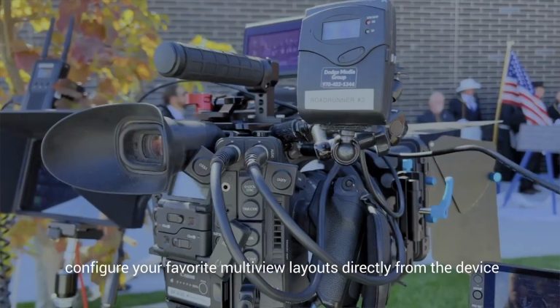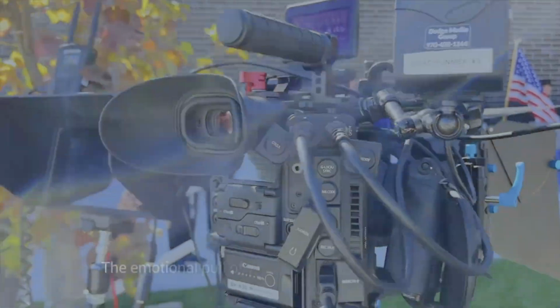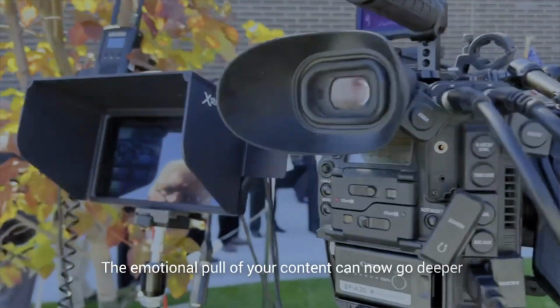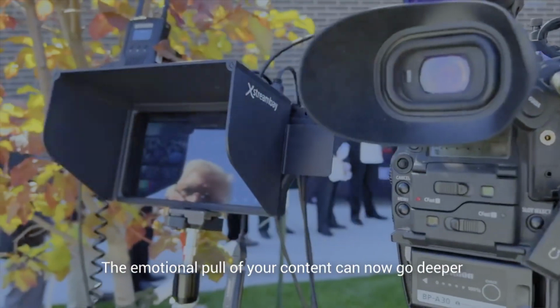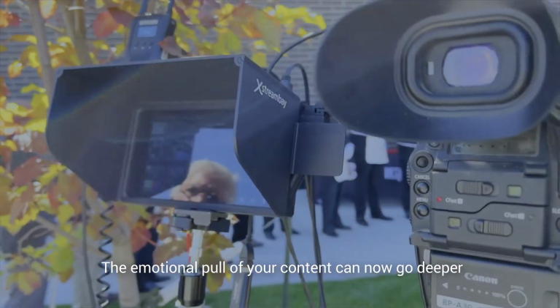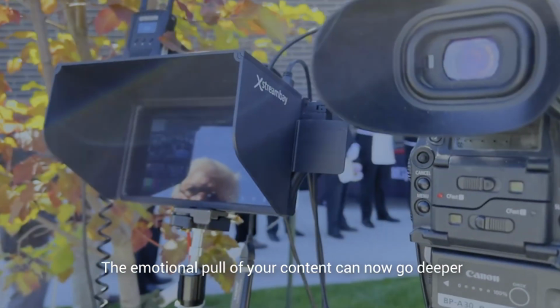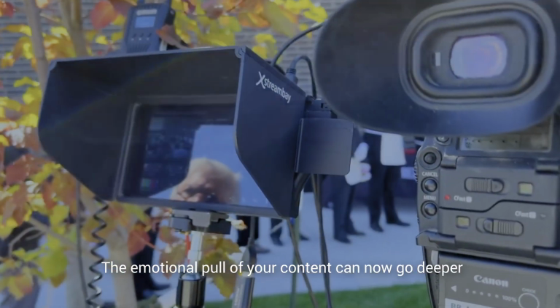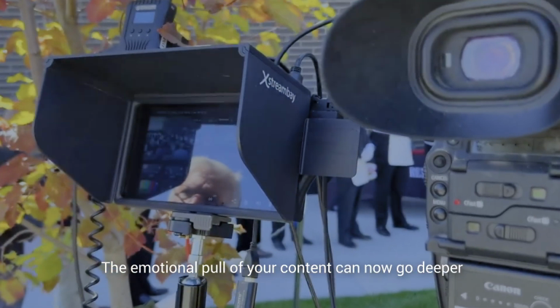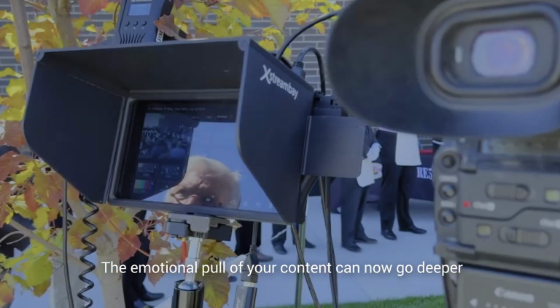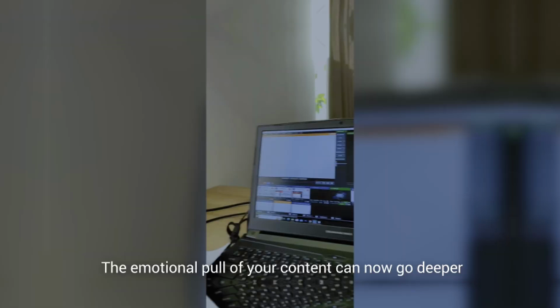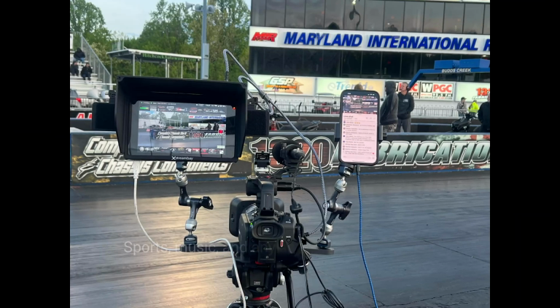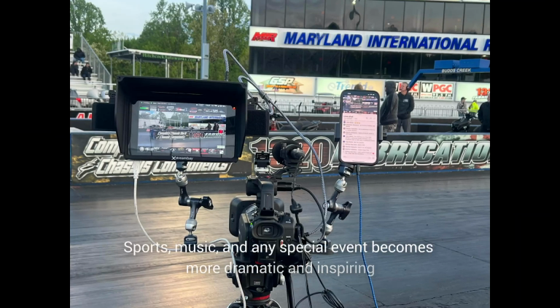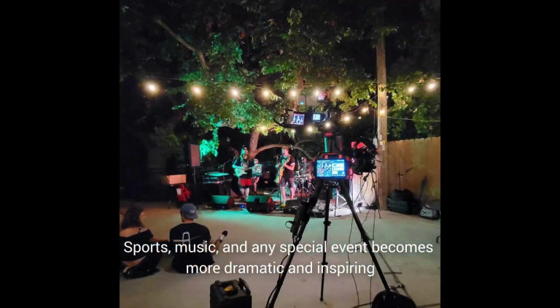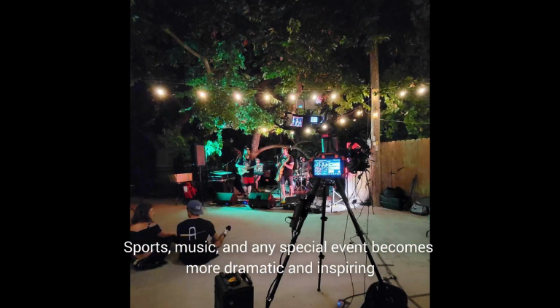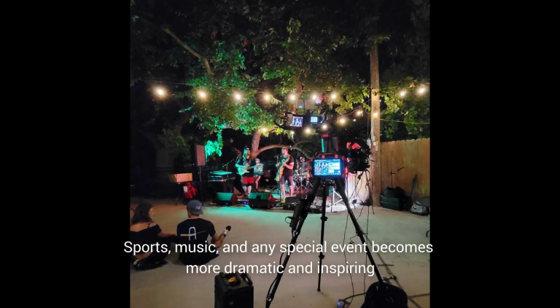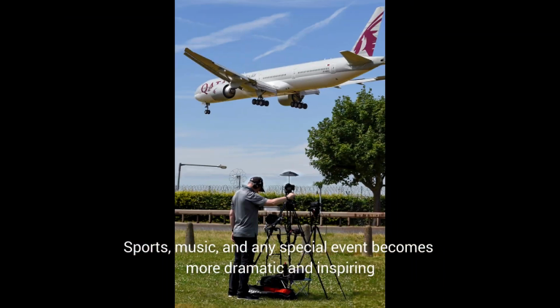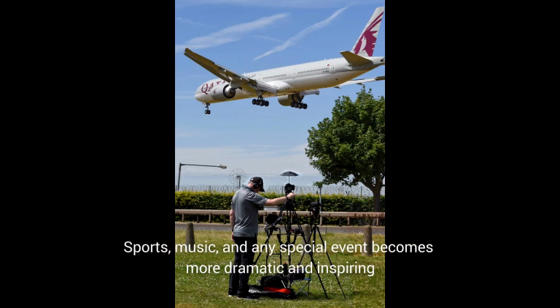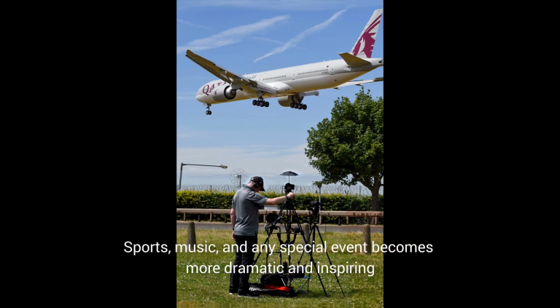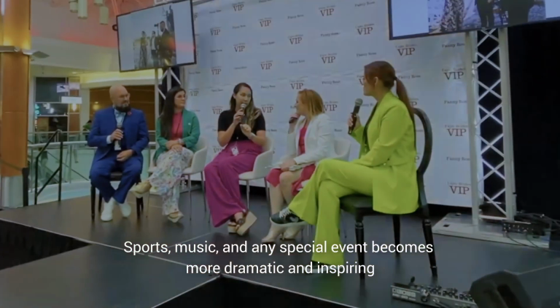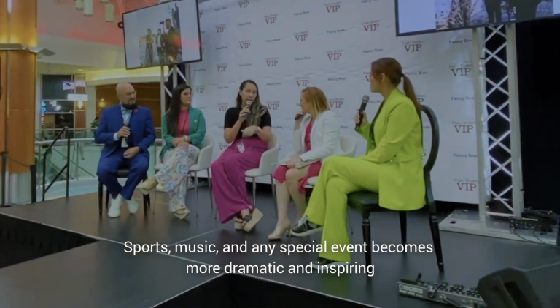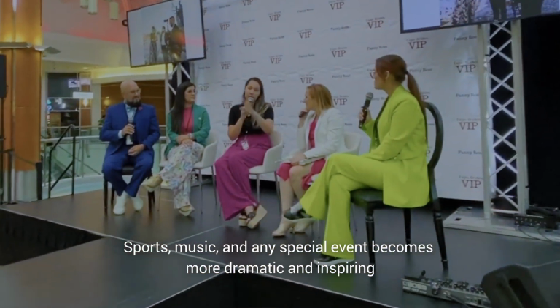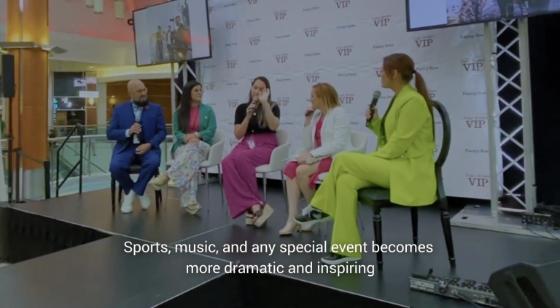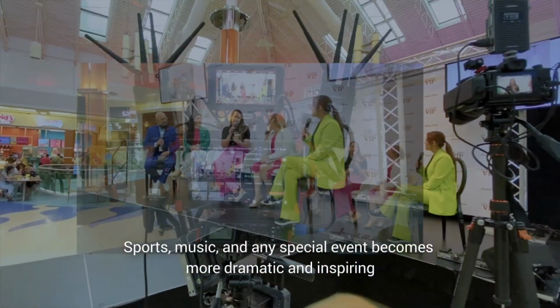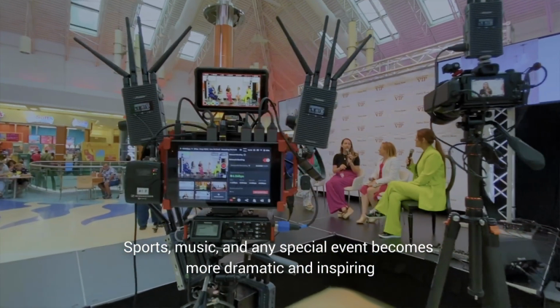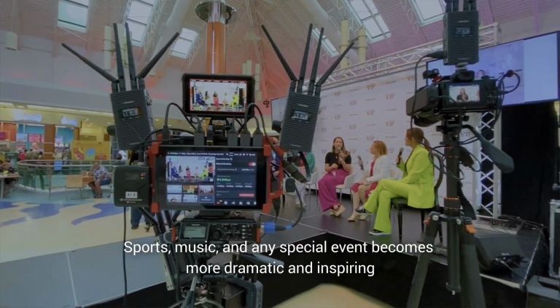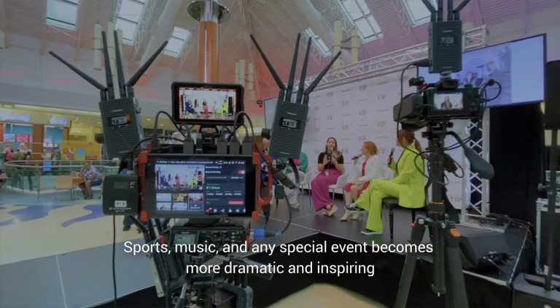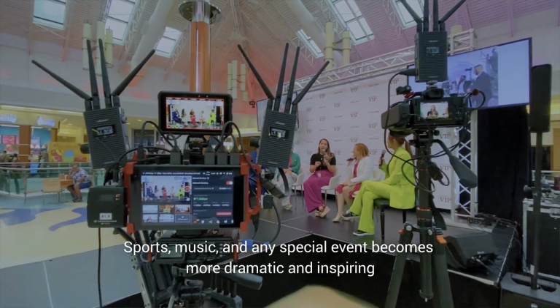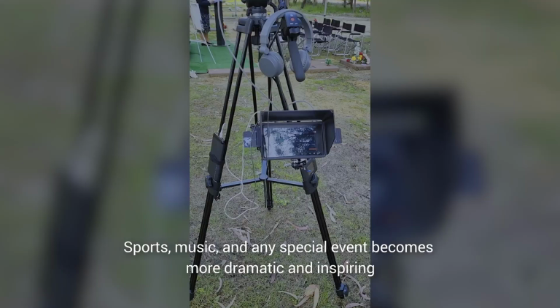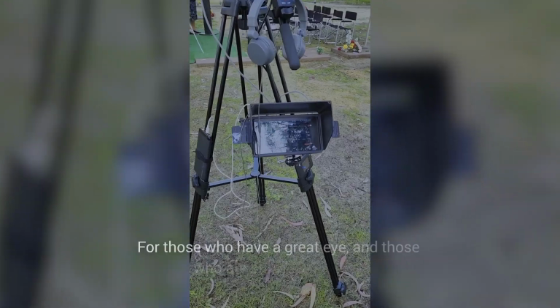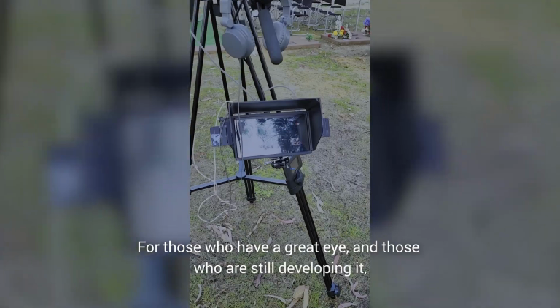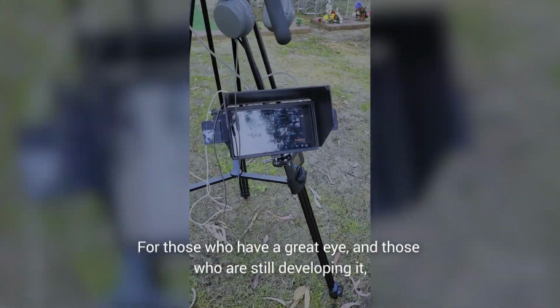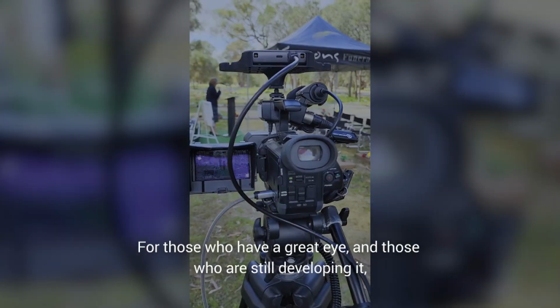The emotional pull of your content can now go deeper, and sports, music, and any special event becomes more dramatic and inspiring.